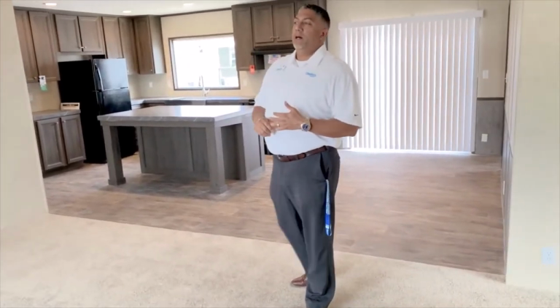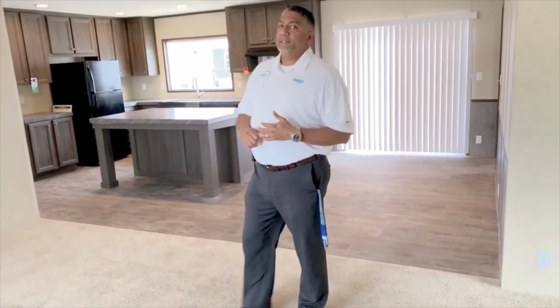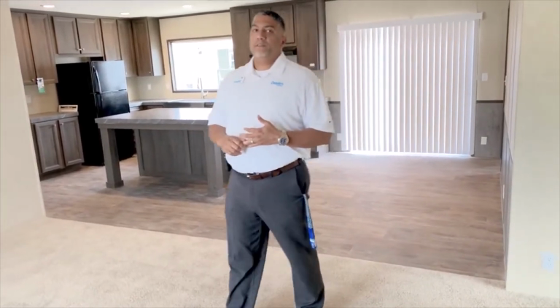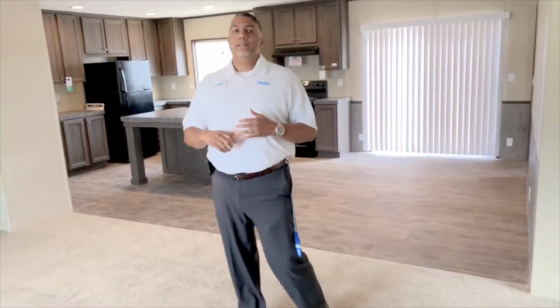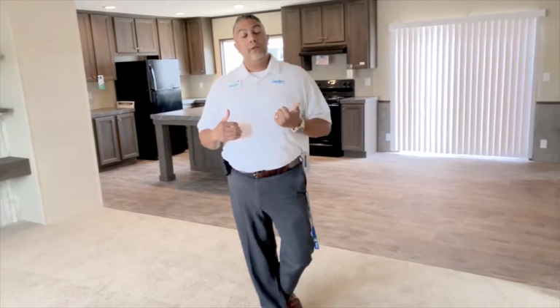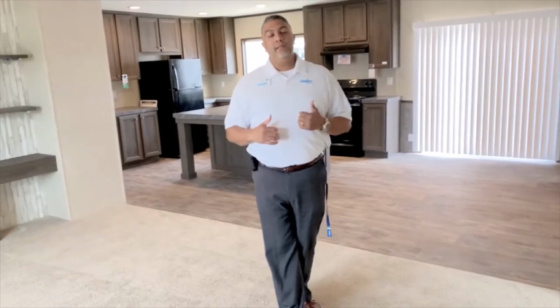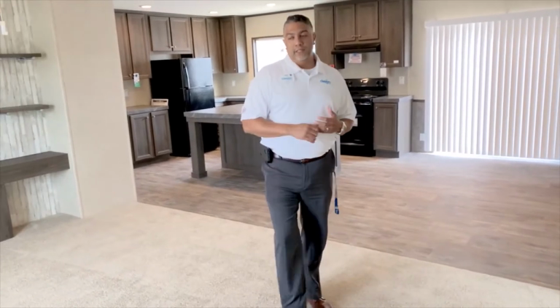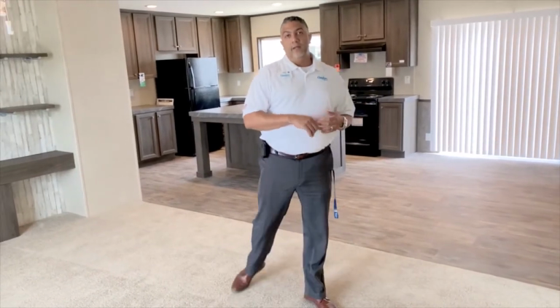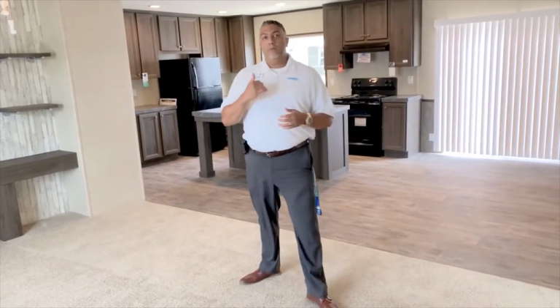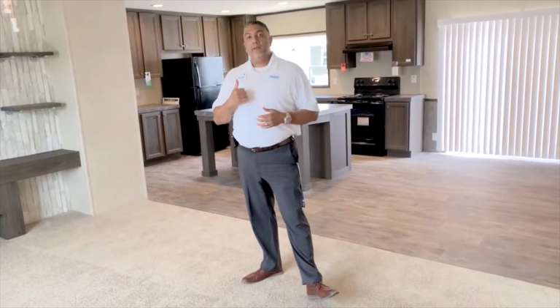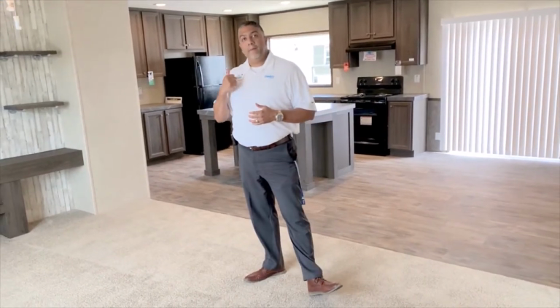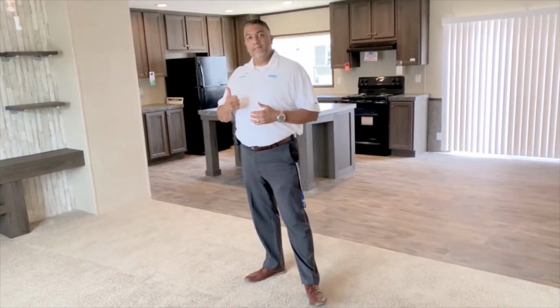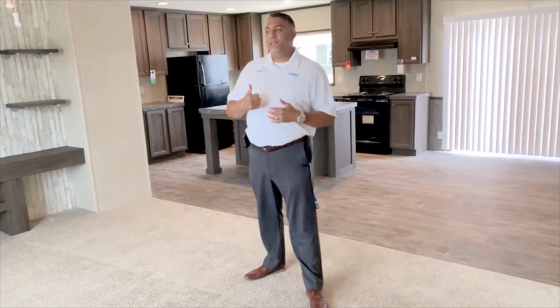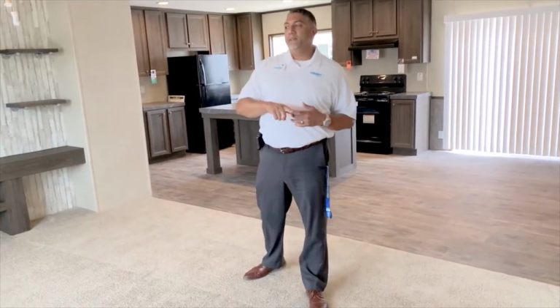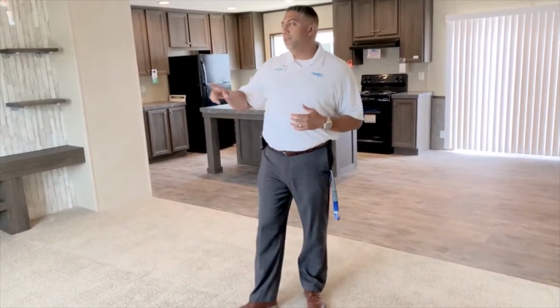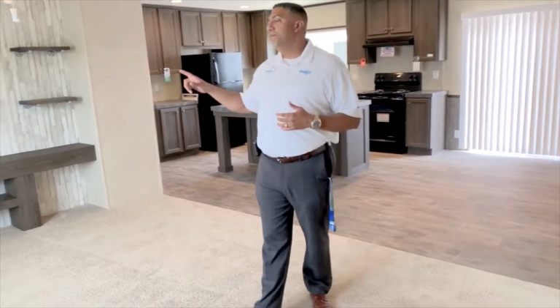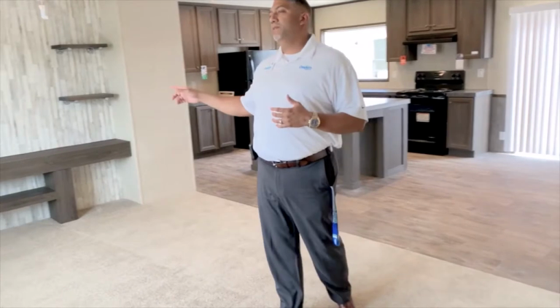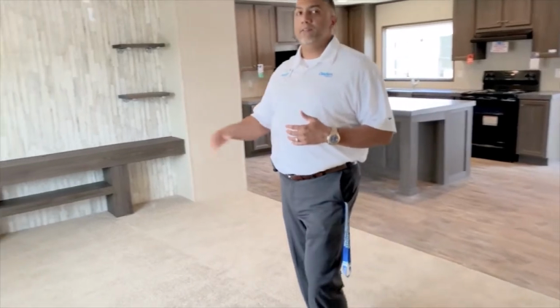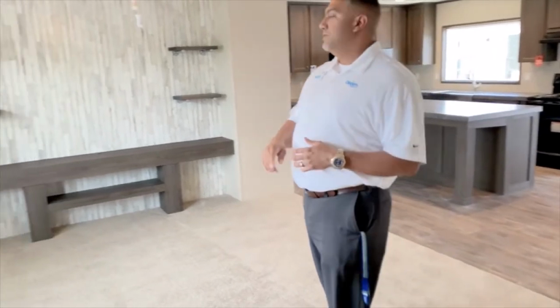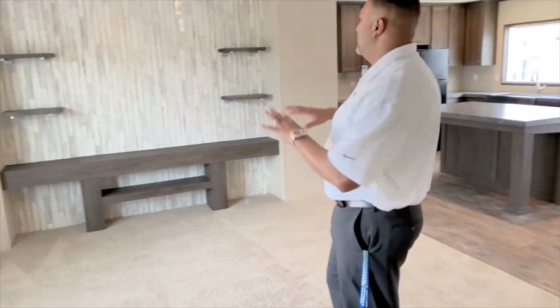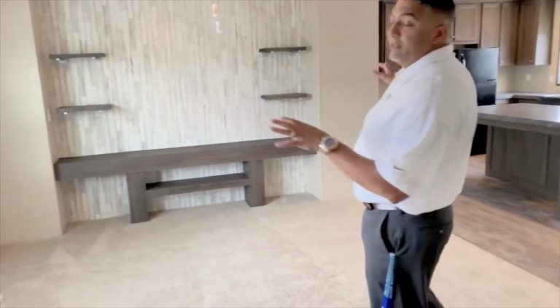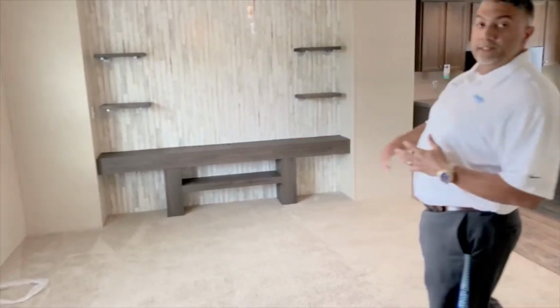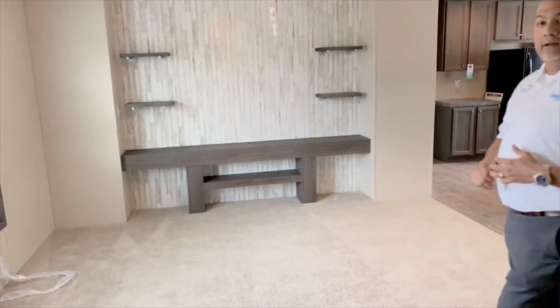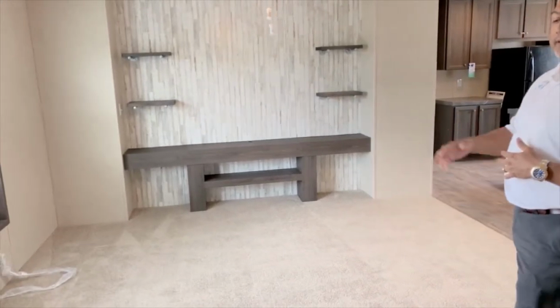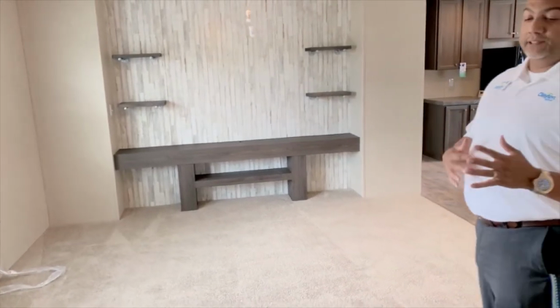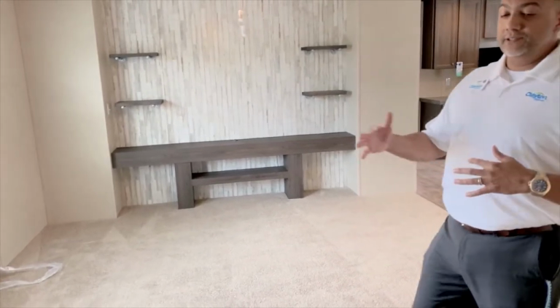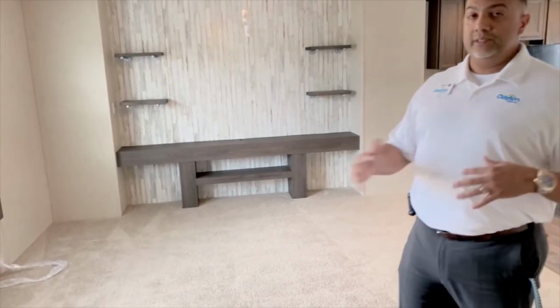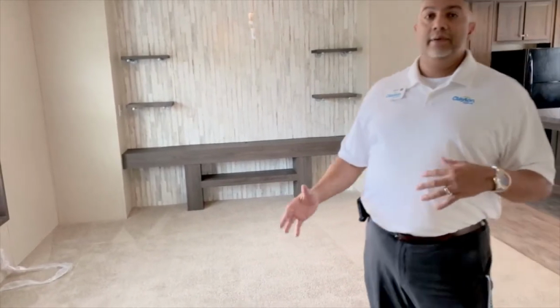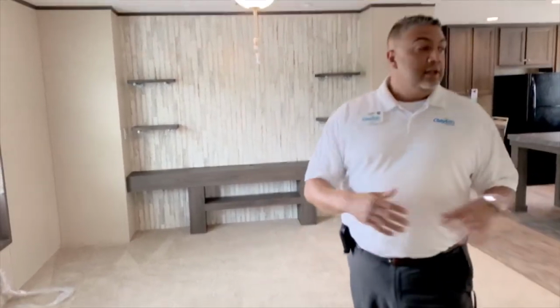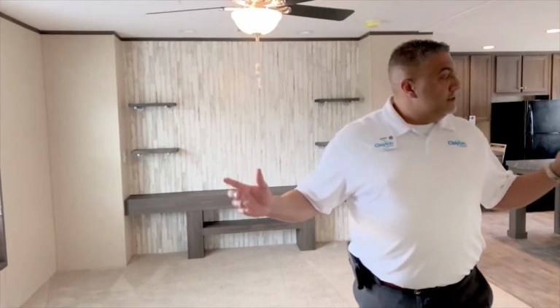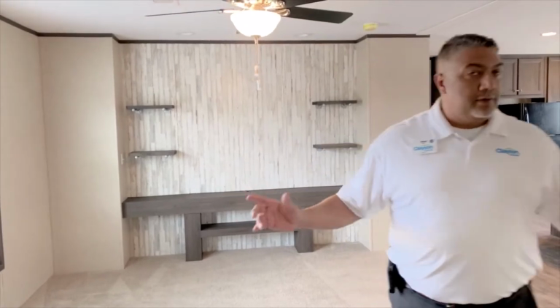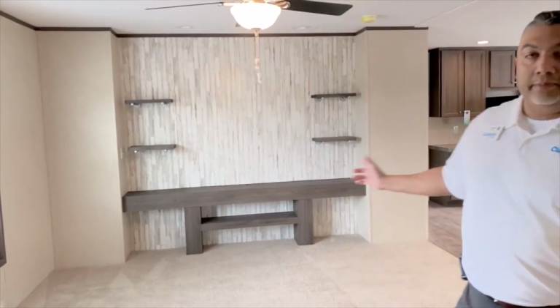This house has some great features in it. One of the amazing features in here is the entertainment wall, so when you've got that big screen out here and the couches and you're just with the family, it's just a great centerpiece.